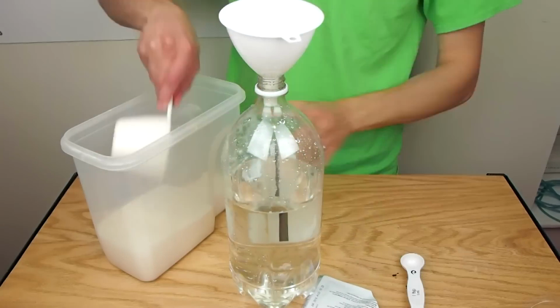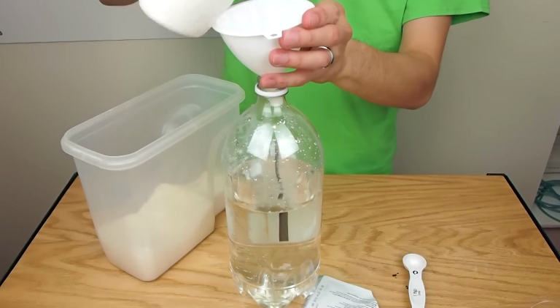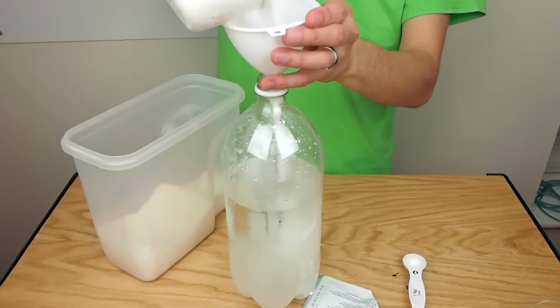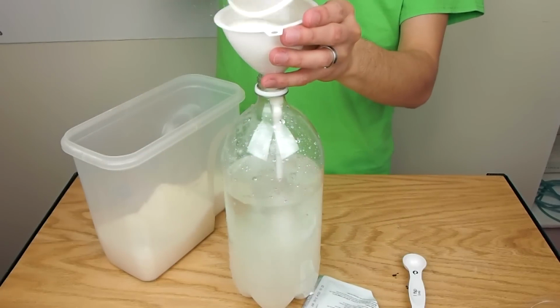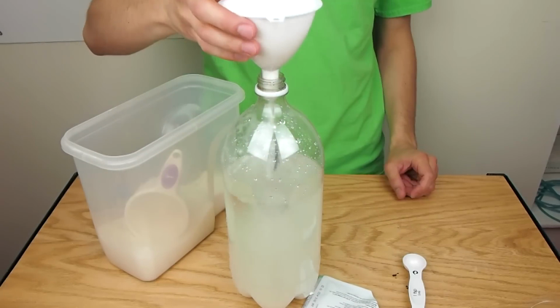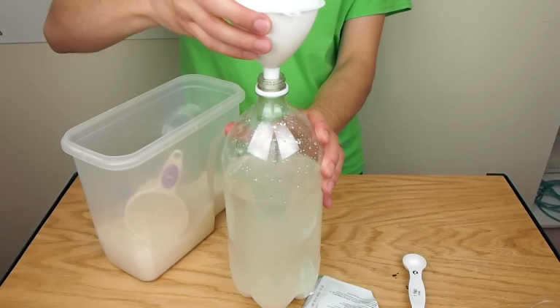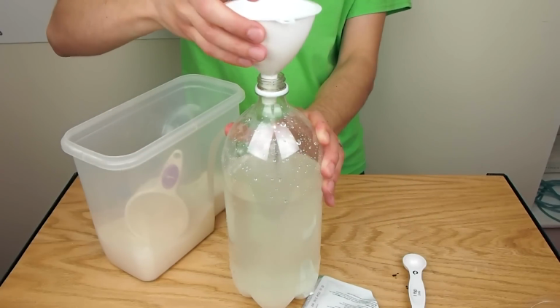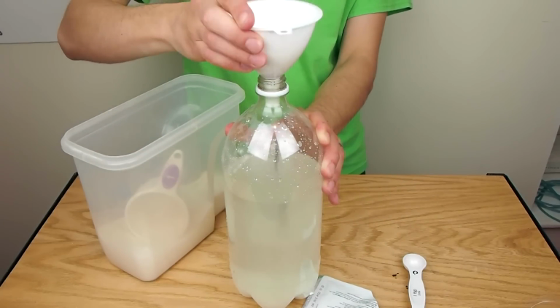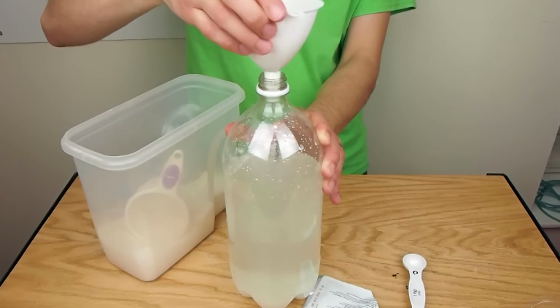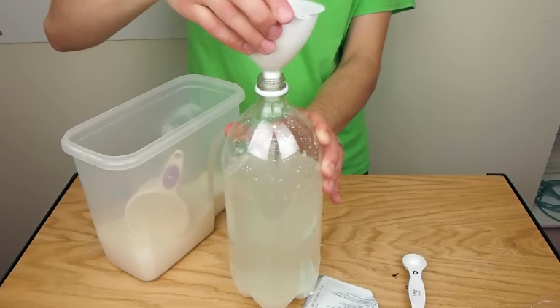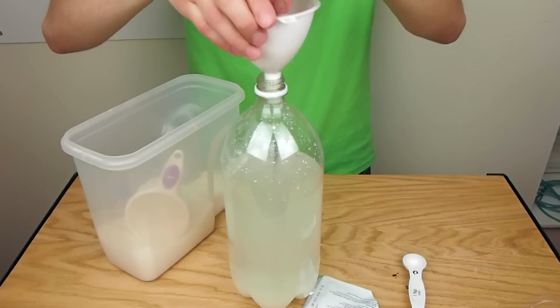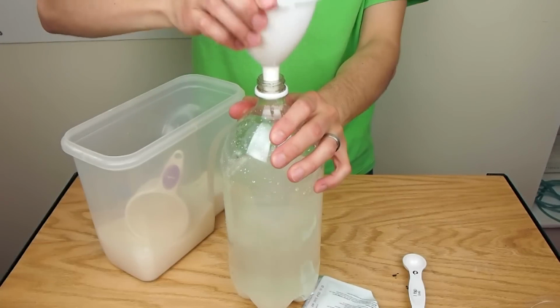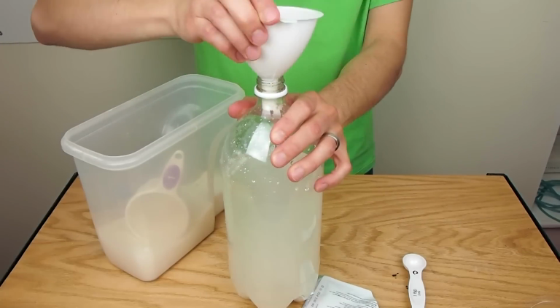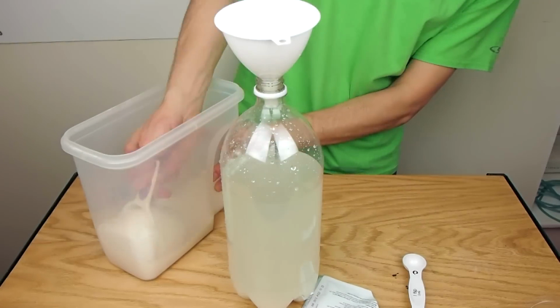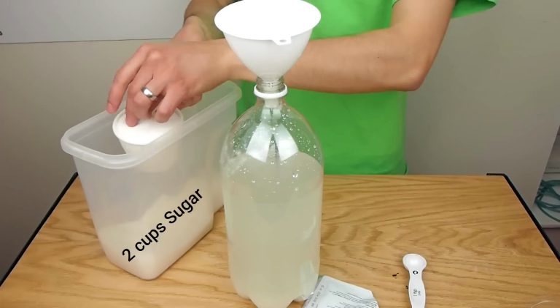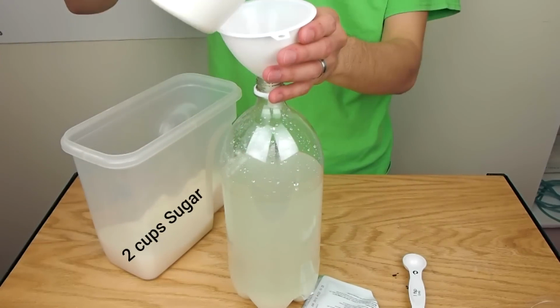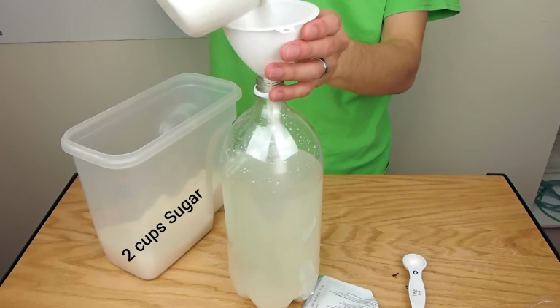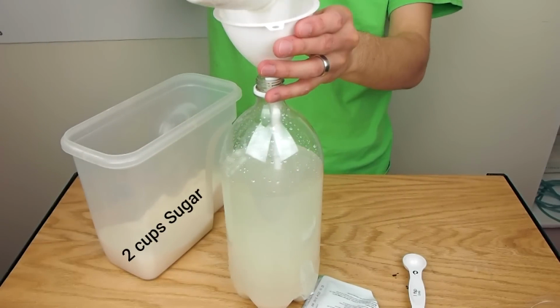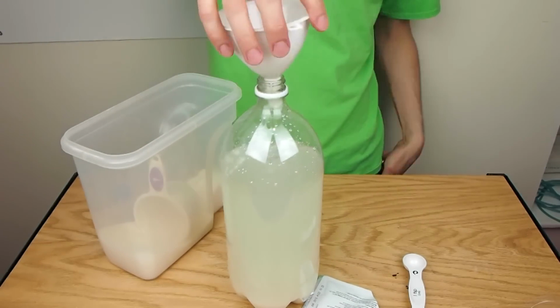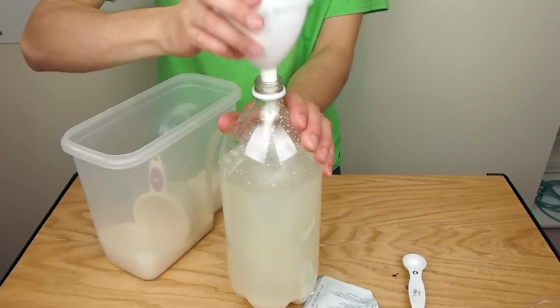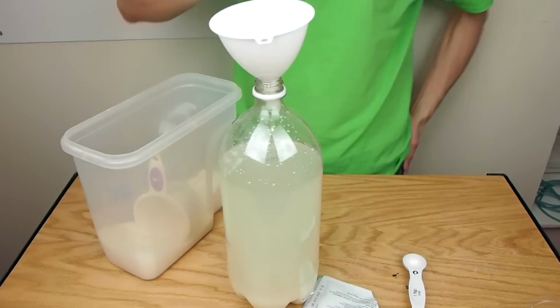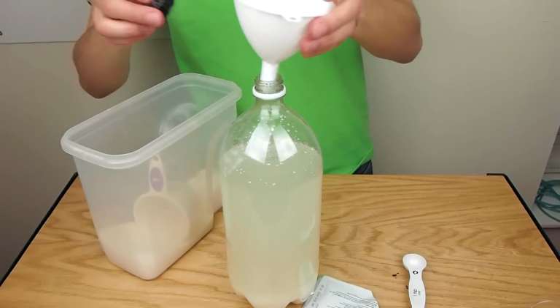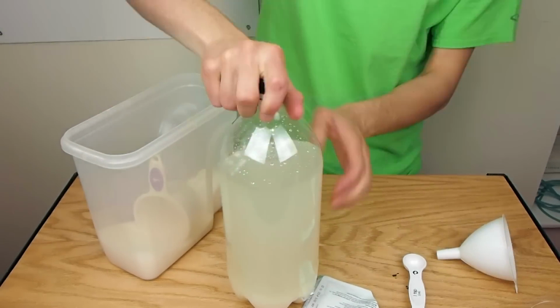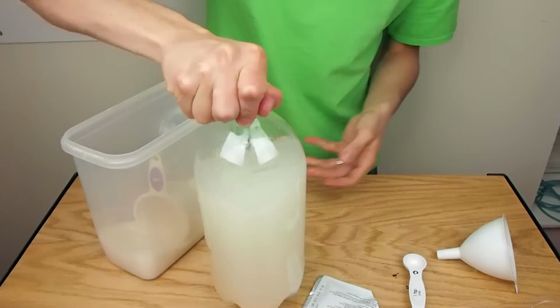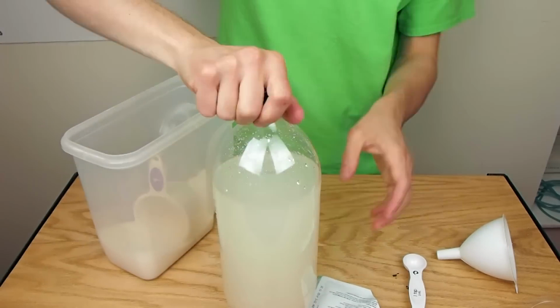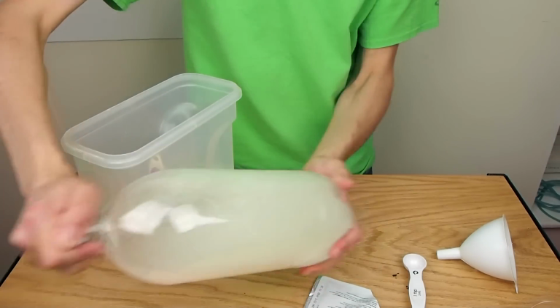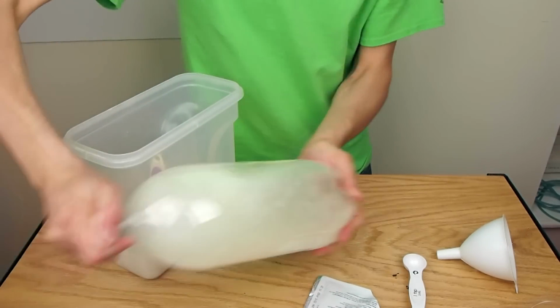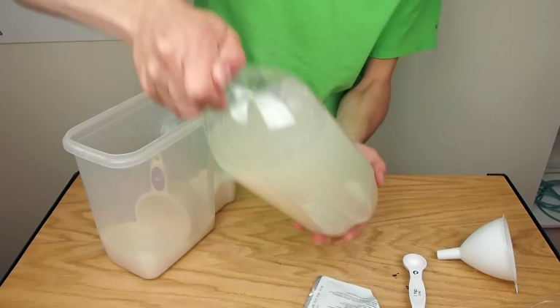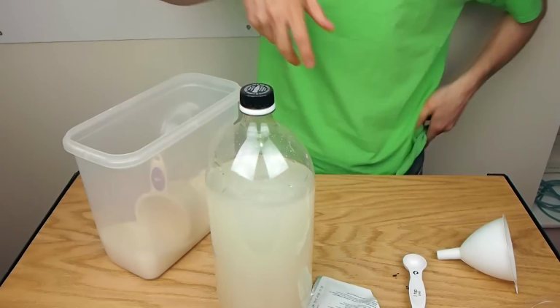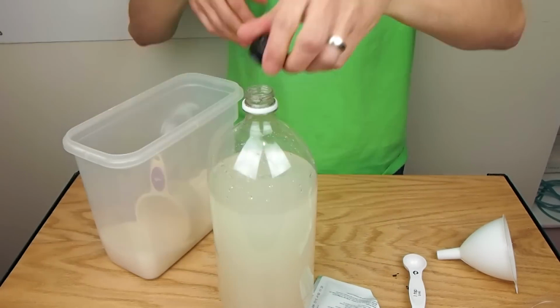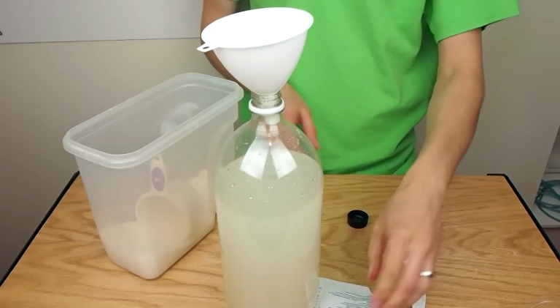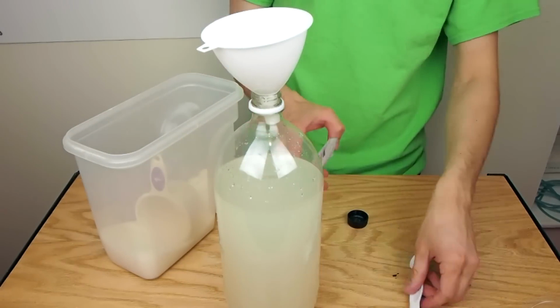I filled the 2-liter bottle about three-quarters of the way full of lukewarm water and added 2 cups of granulated sugar and shook it up to dissolve all the sugar. Then I added 1 teaspoon of bread yeast.